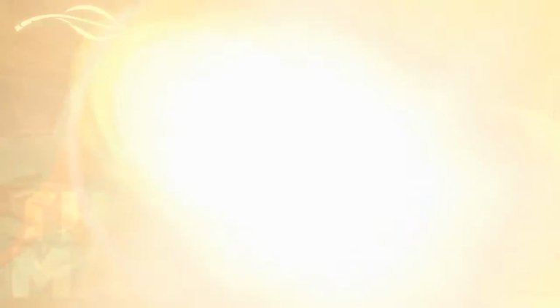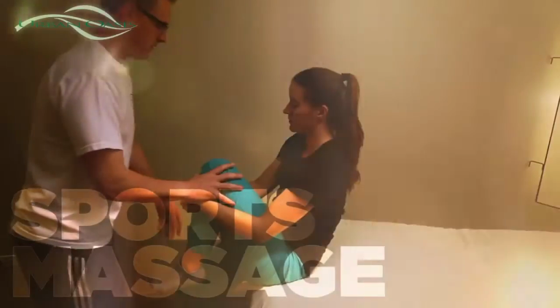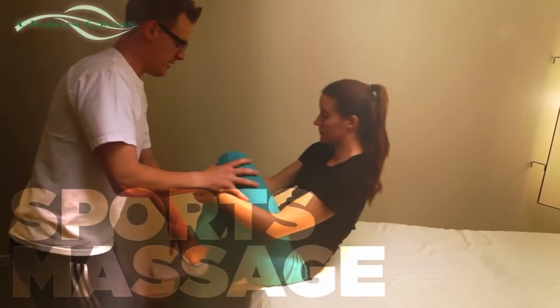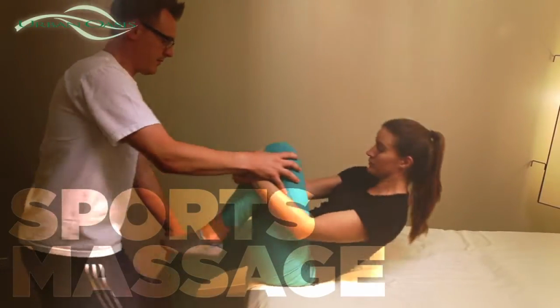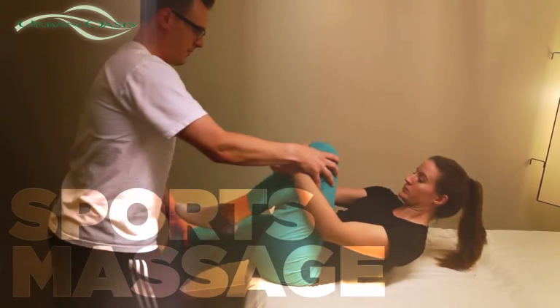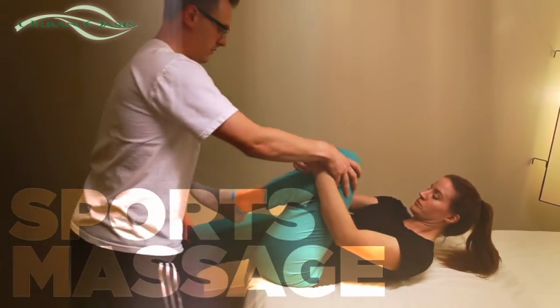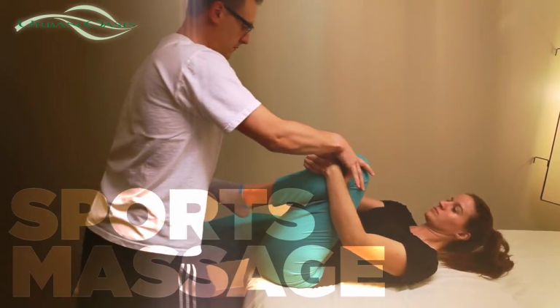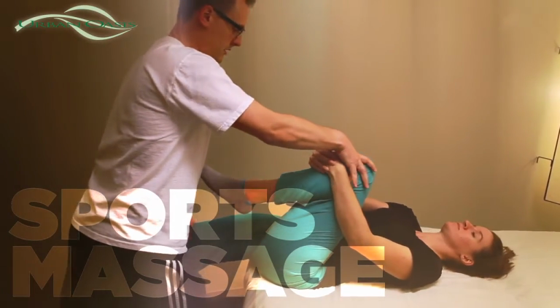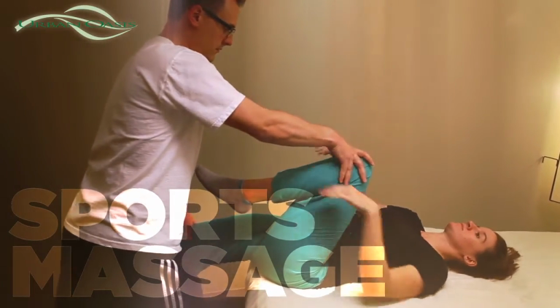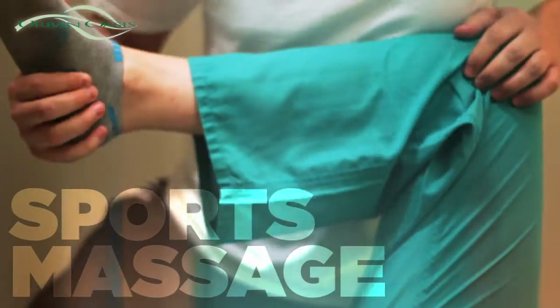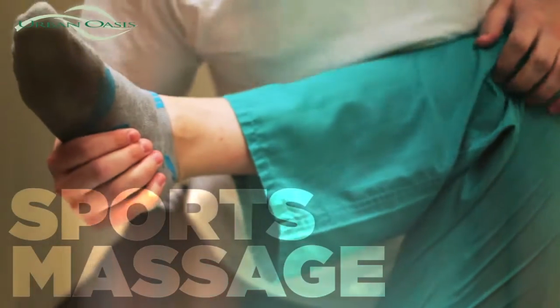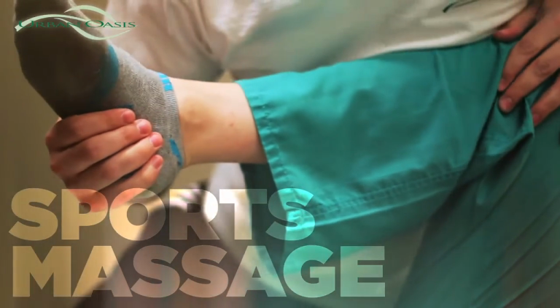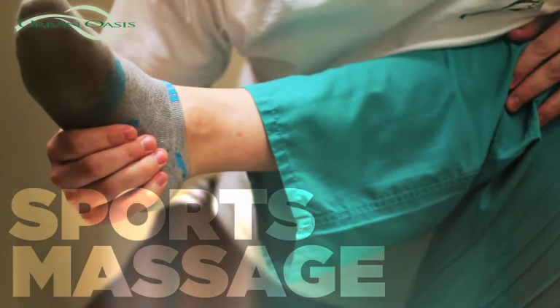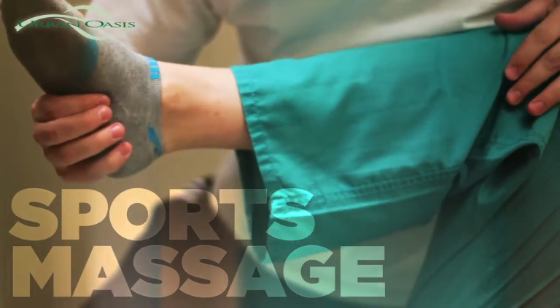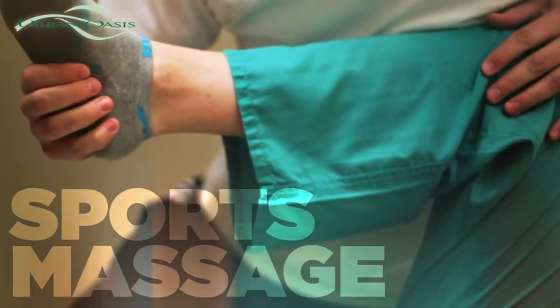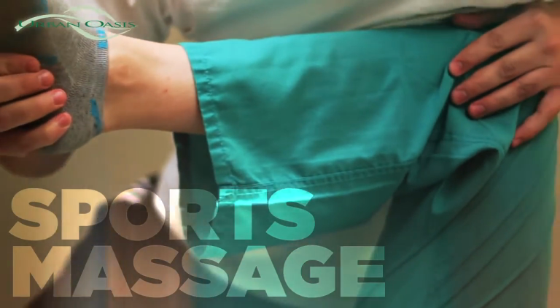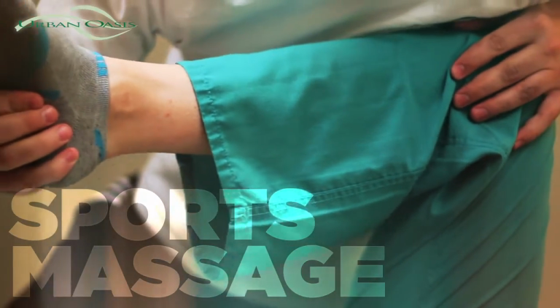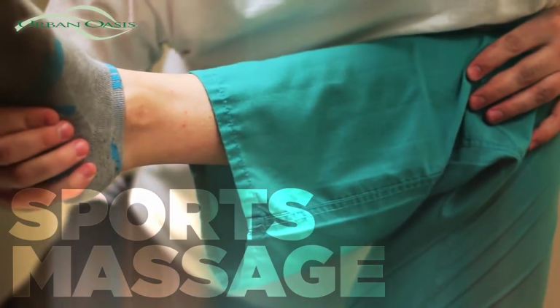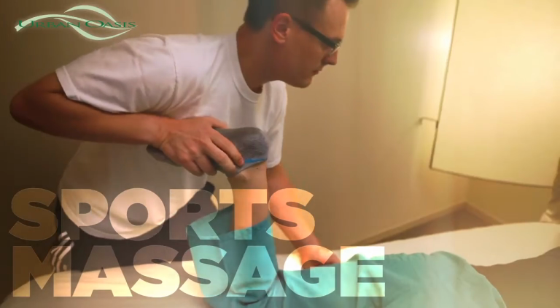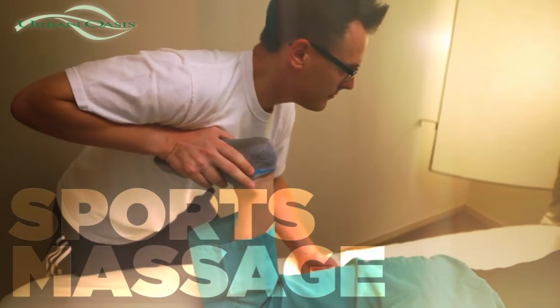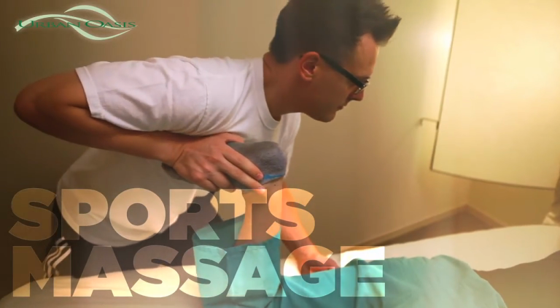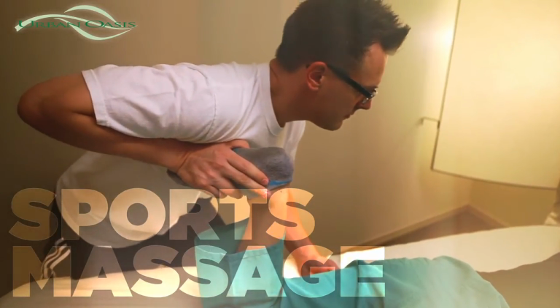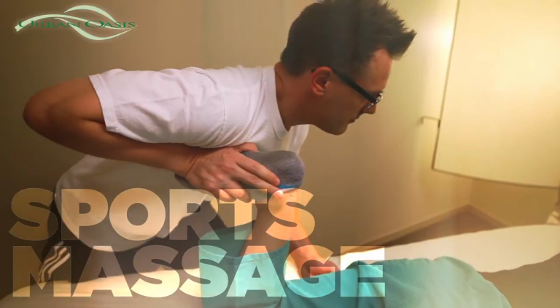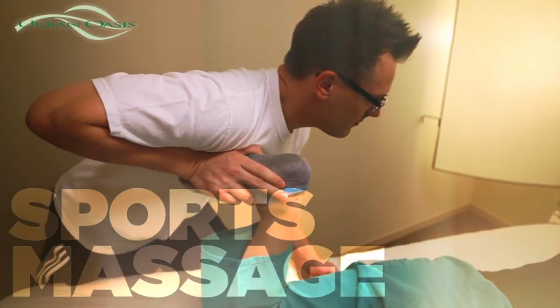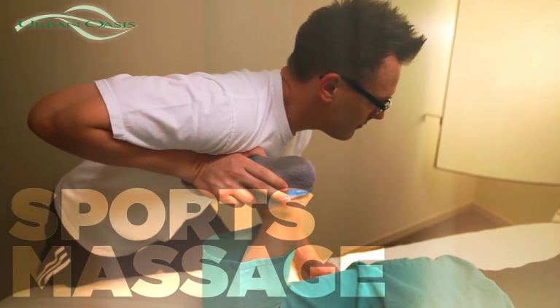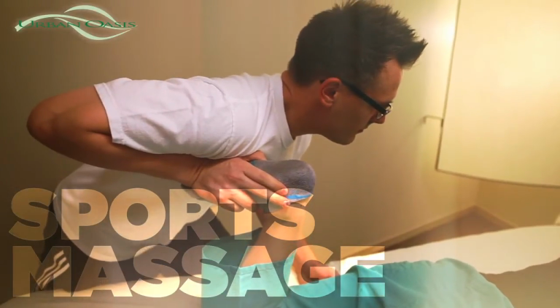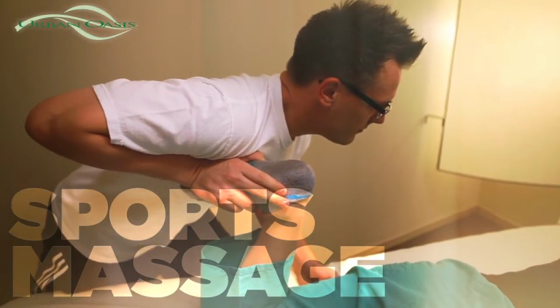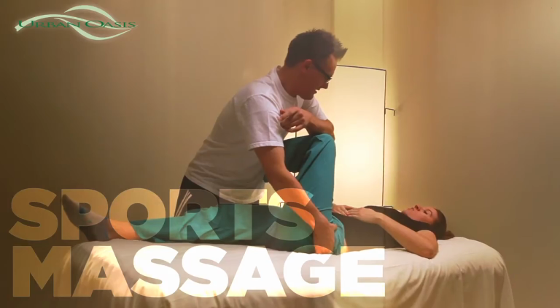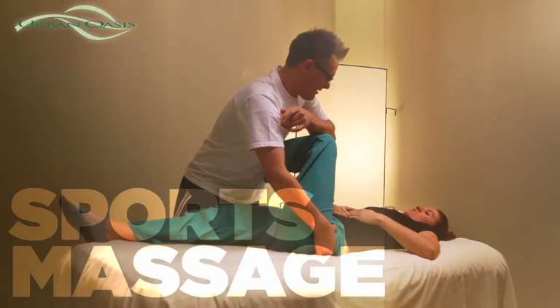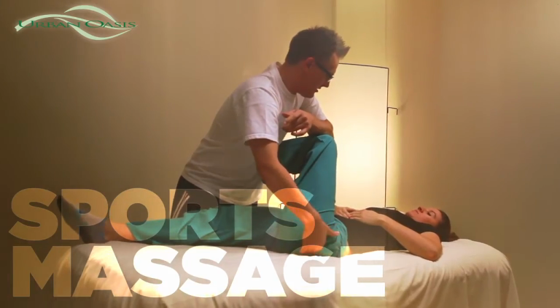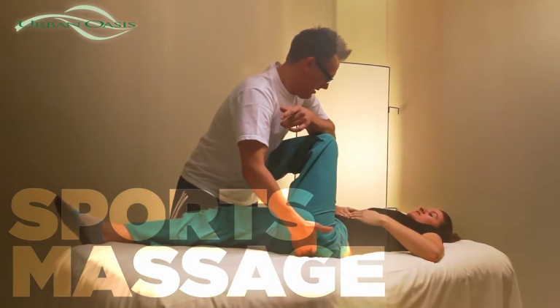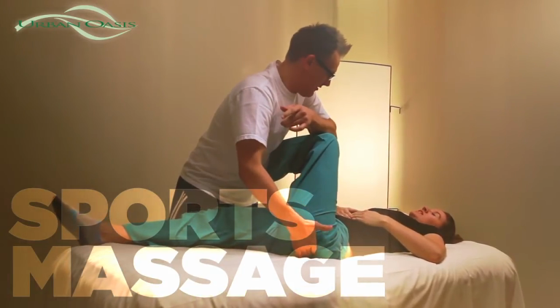Pre-sports massage helps the client work through training injuries or prepare the client for the event. Post-sports massage helps the client work through aches and pains and help speed recovery.